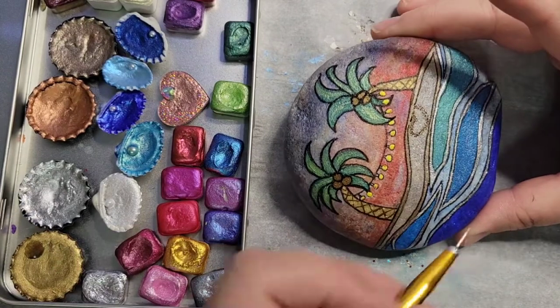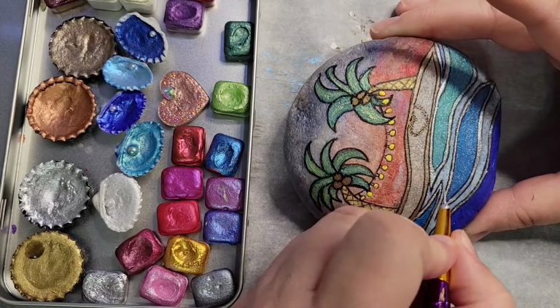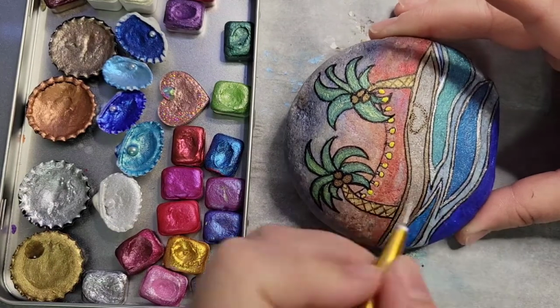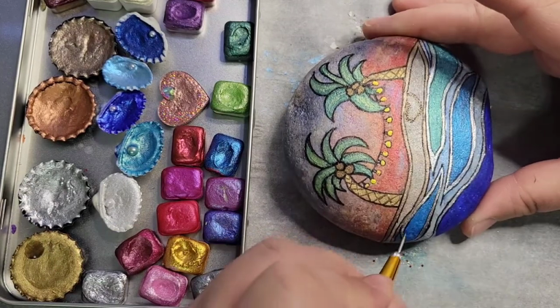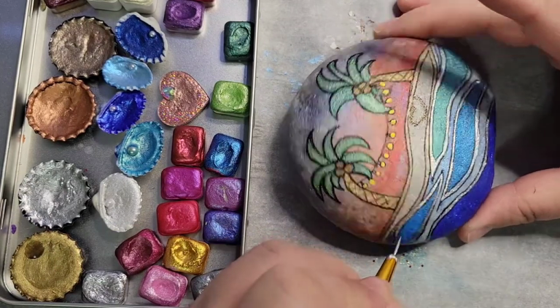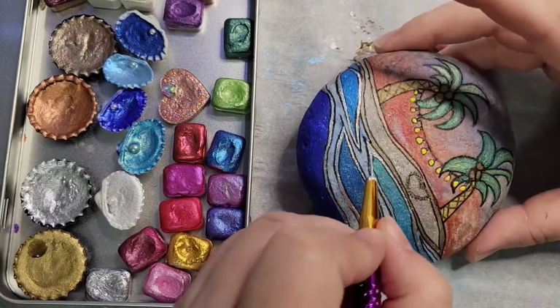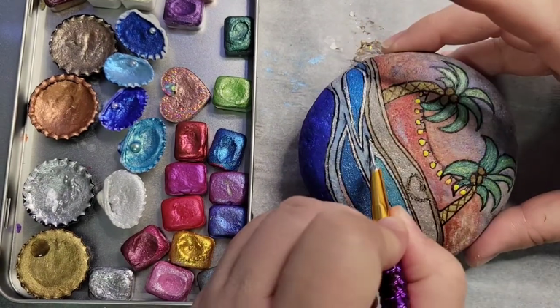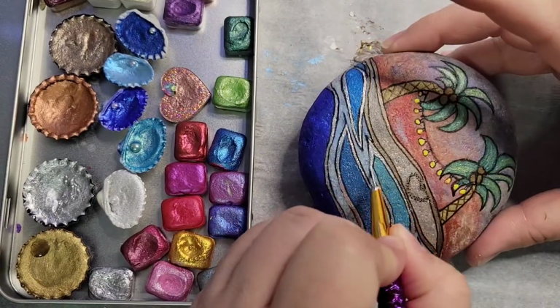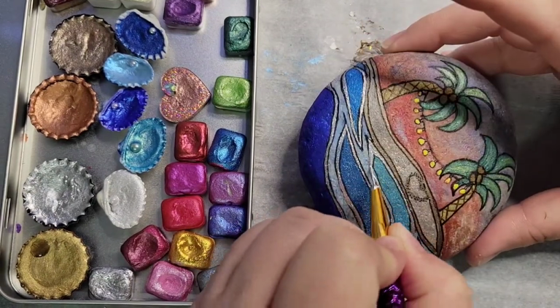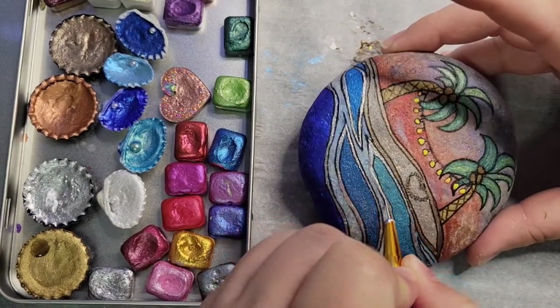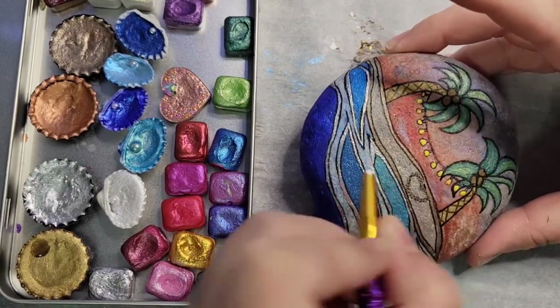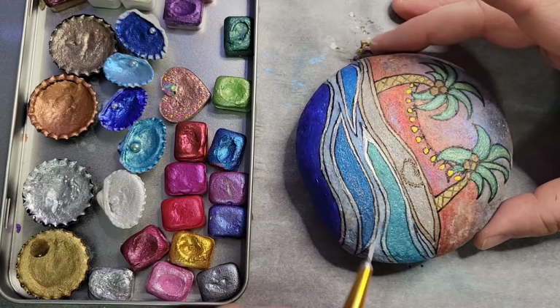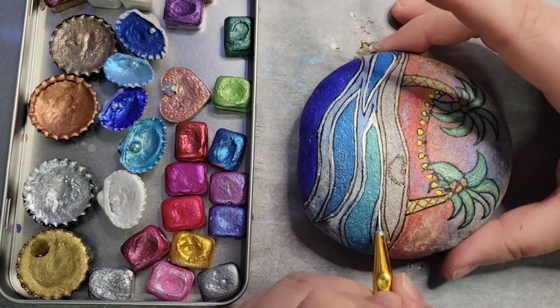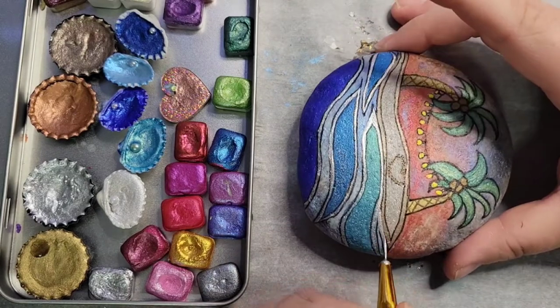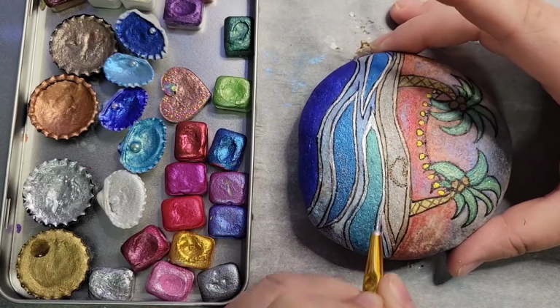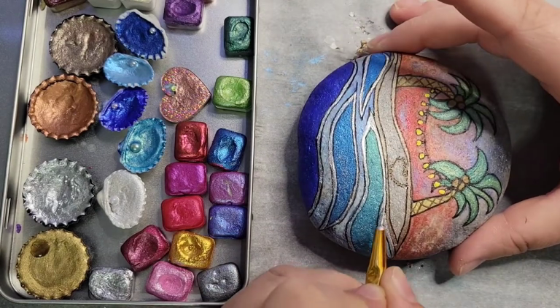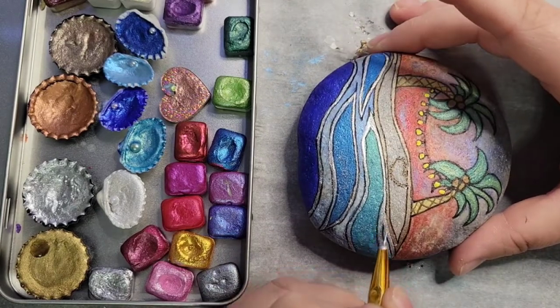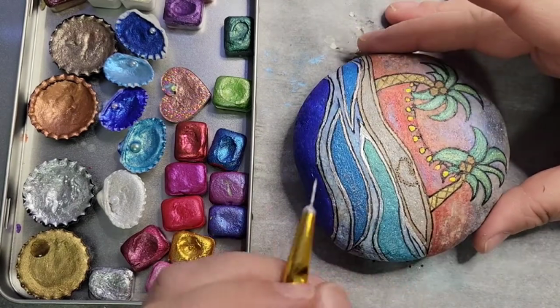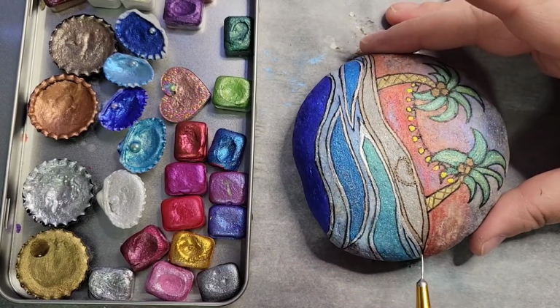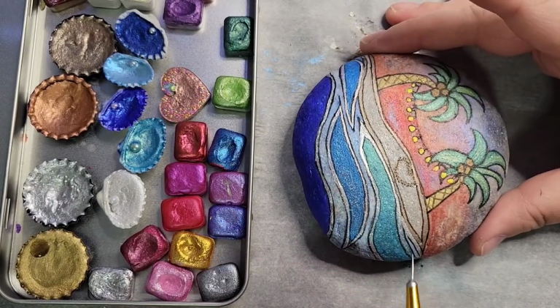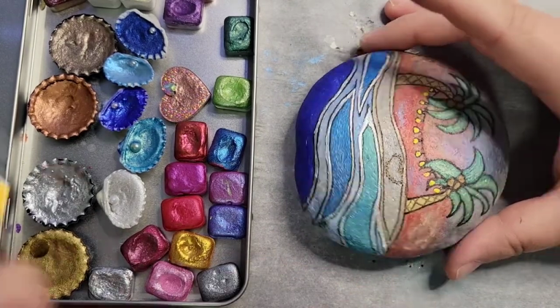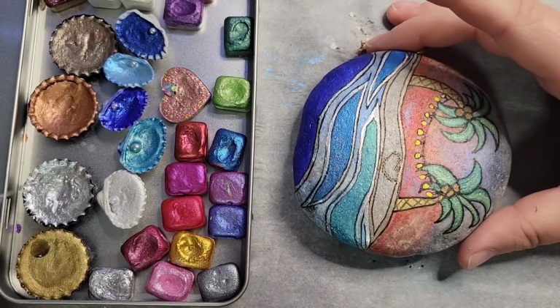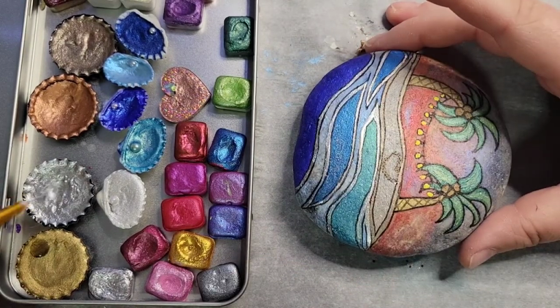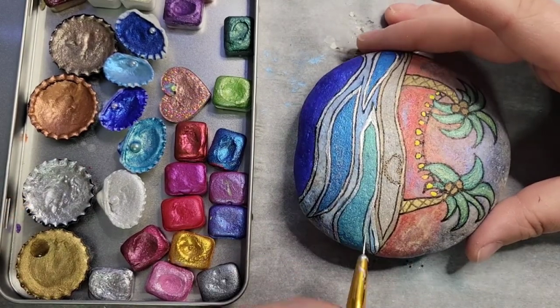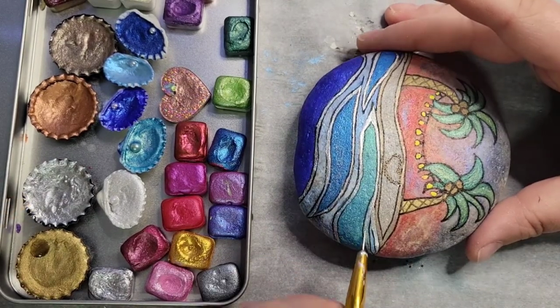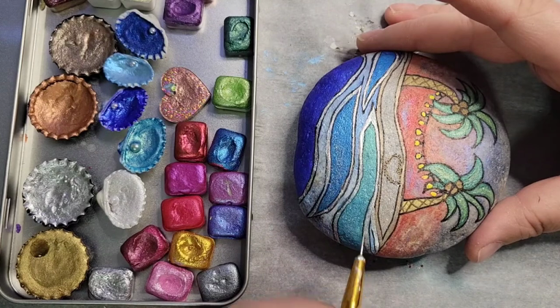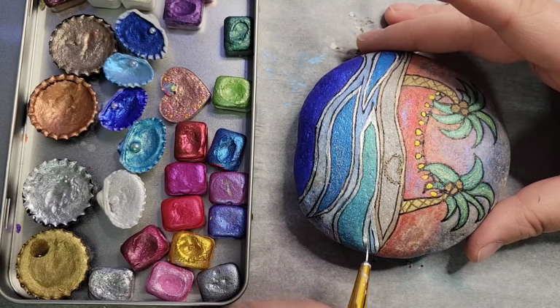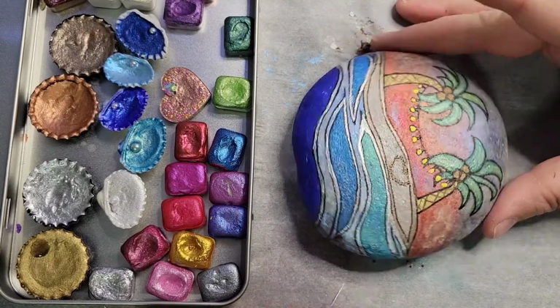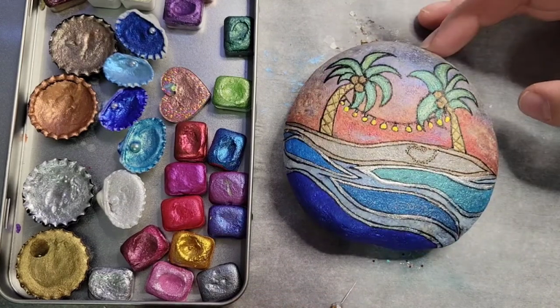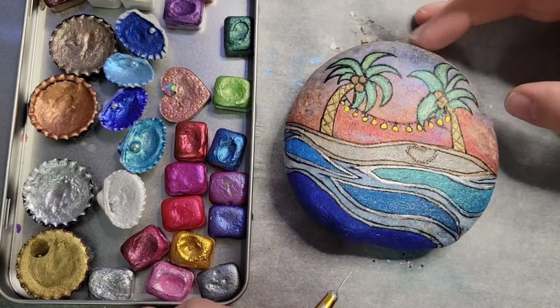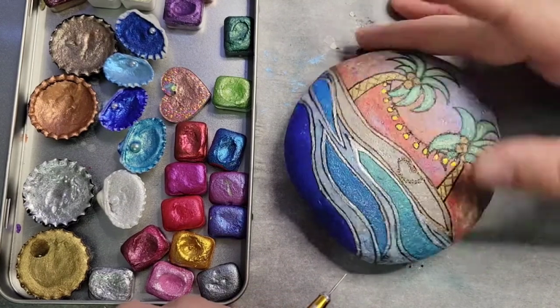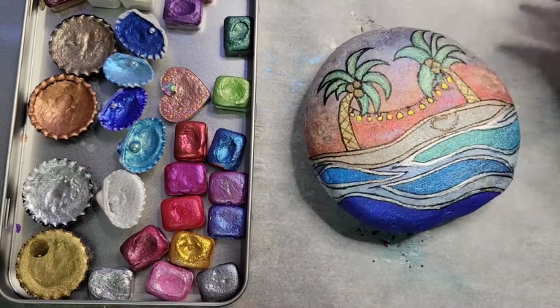Now I'm touching up the silver. Right there I just messed up my black again, so I'll have to go back and fix that.